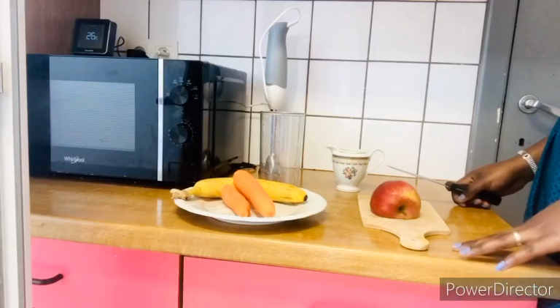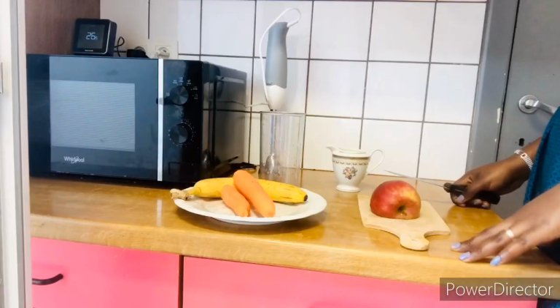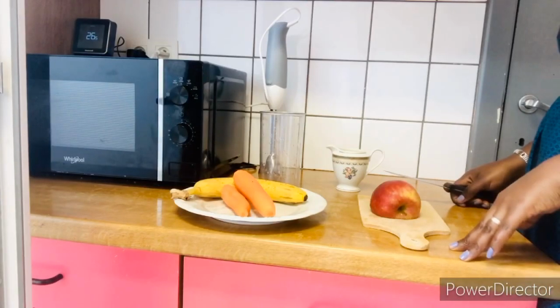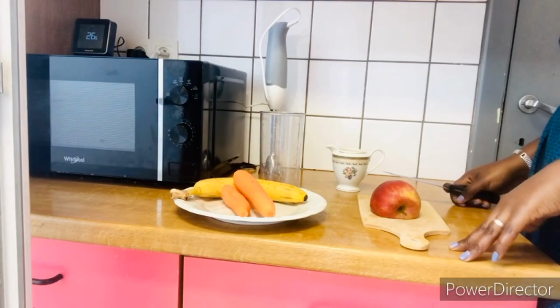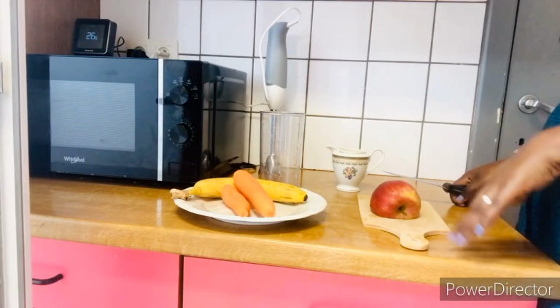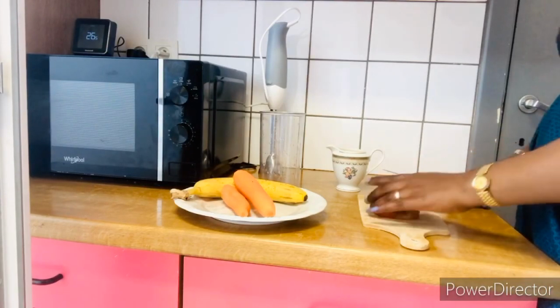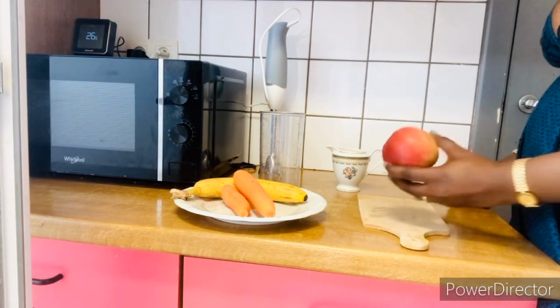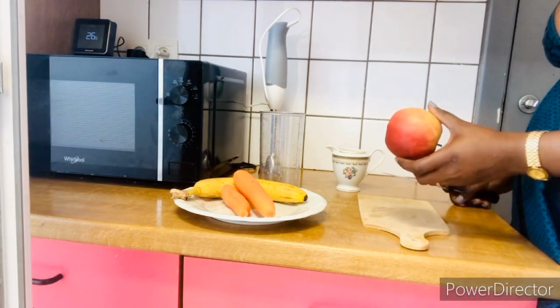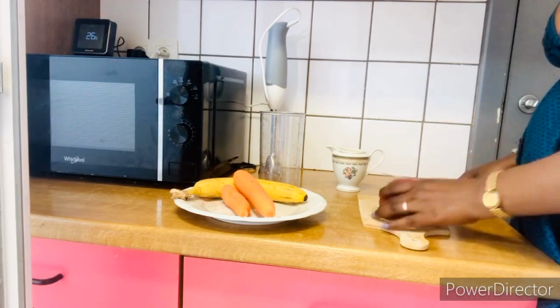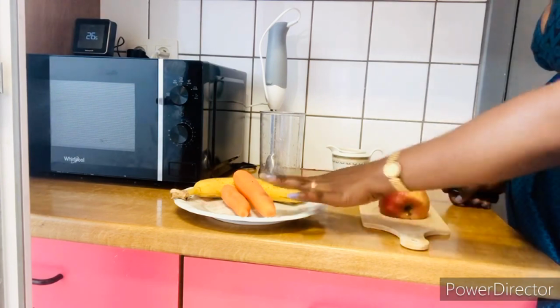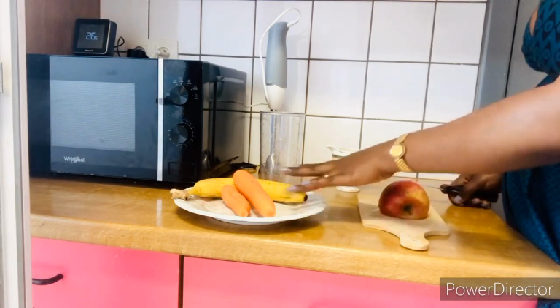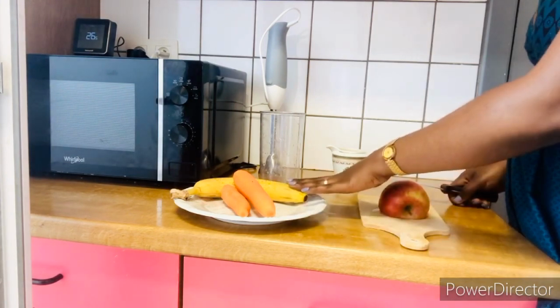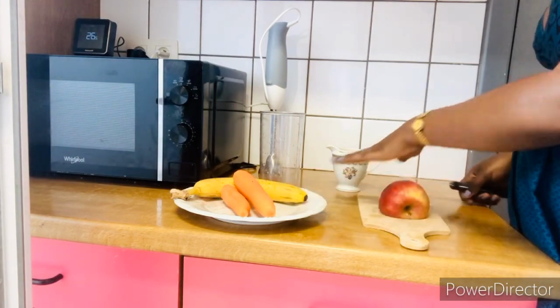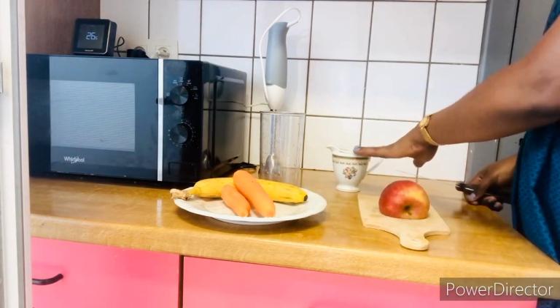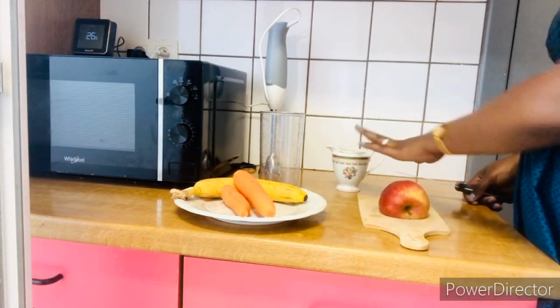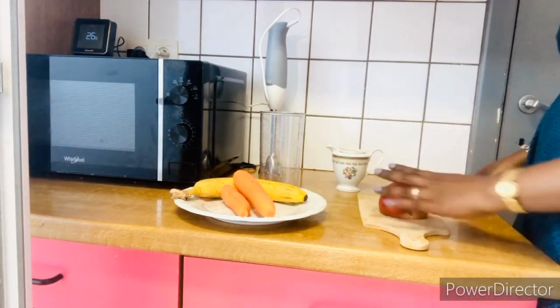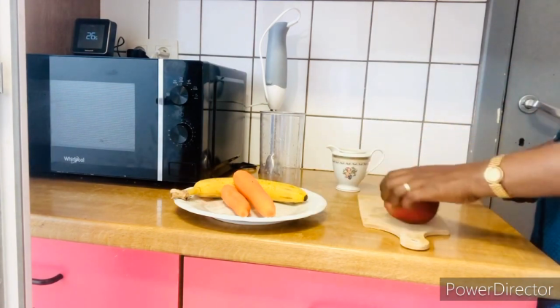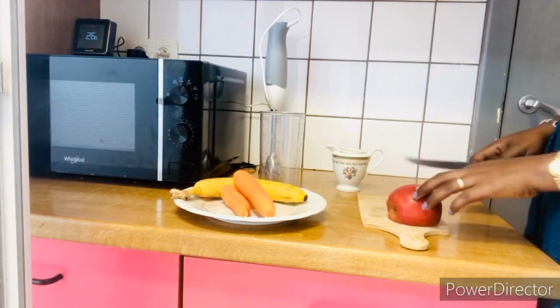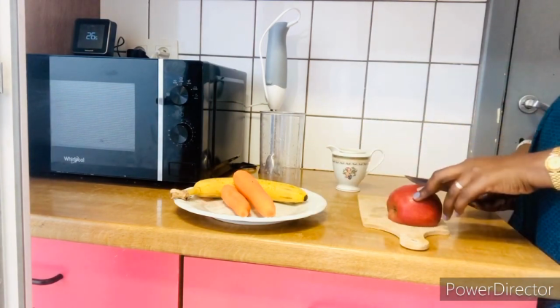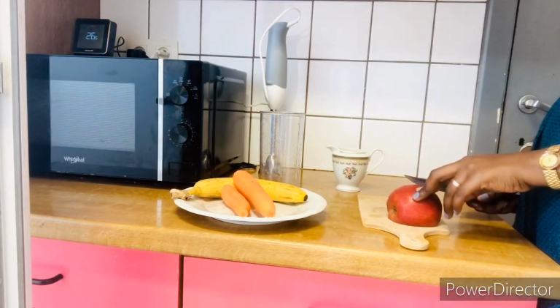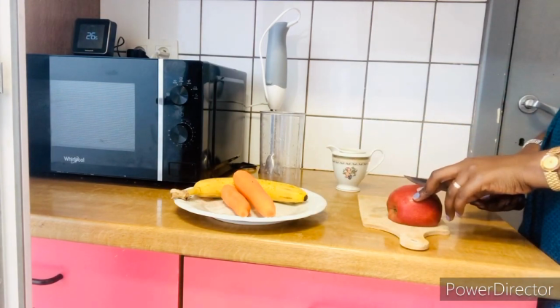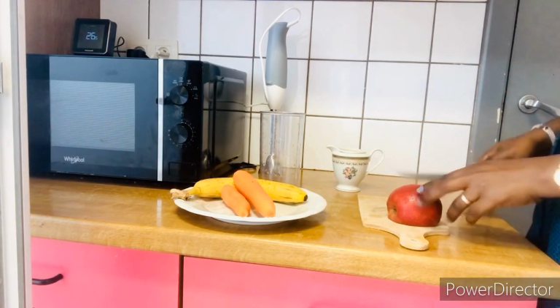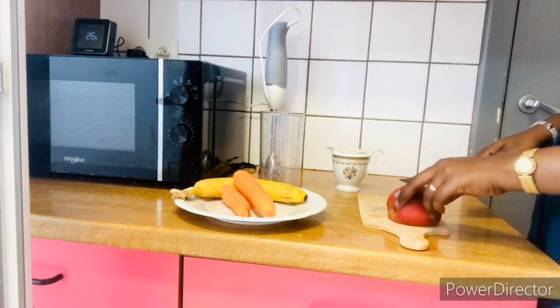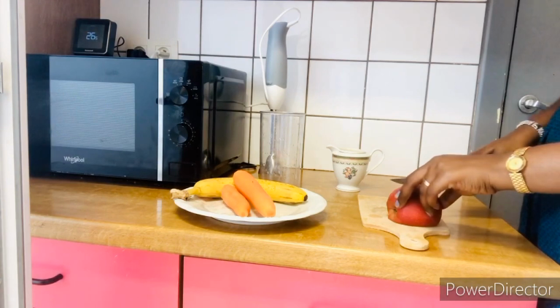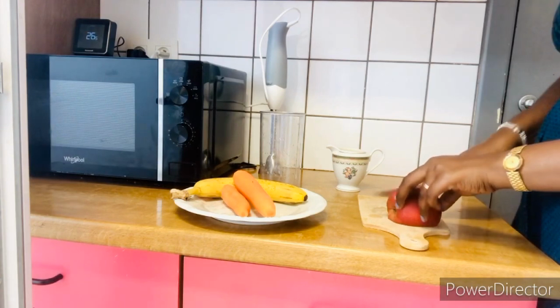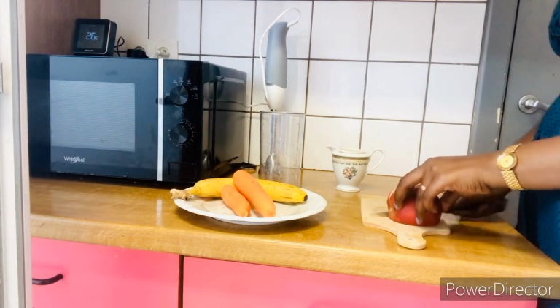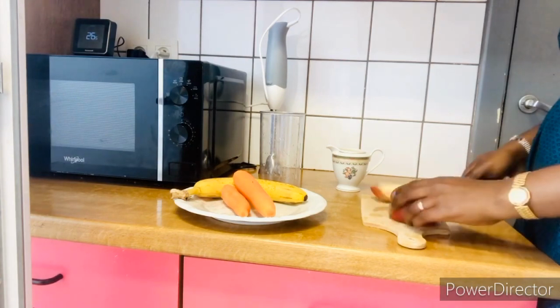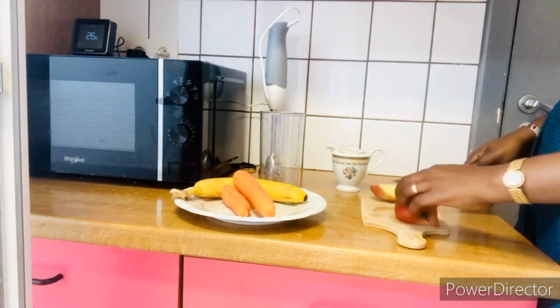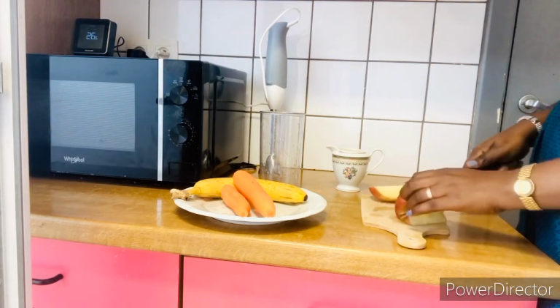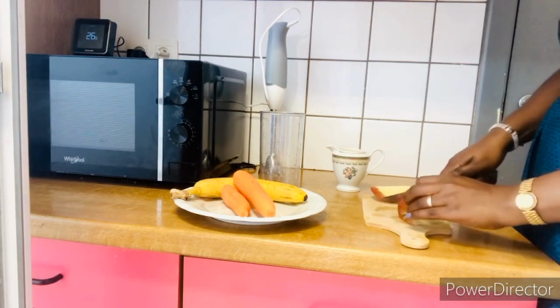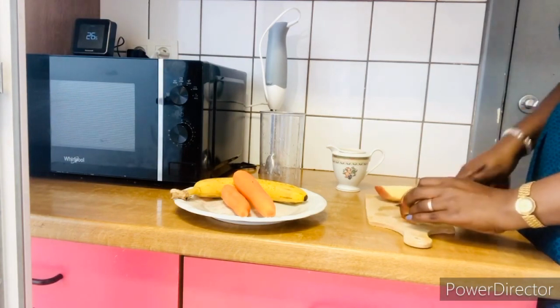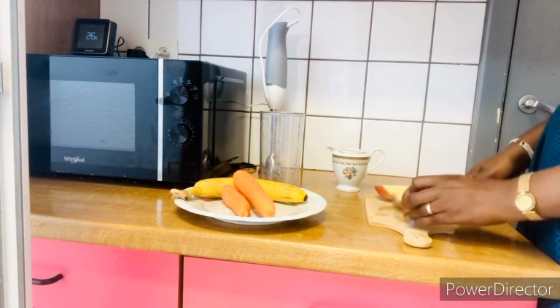This smoothie is suitable for our babies one year and above. Here with me we have a quarter apple, carrots, banana, and a glass of fresh milk.